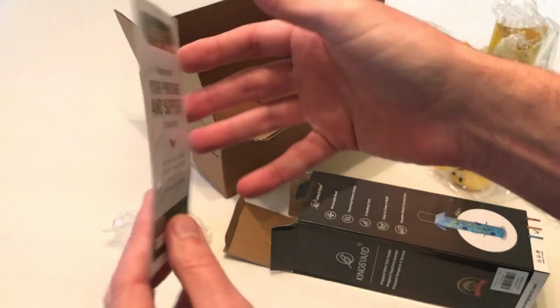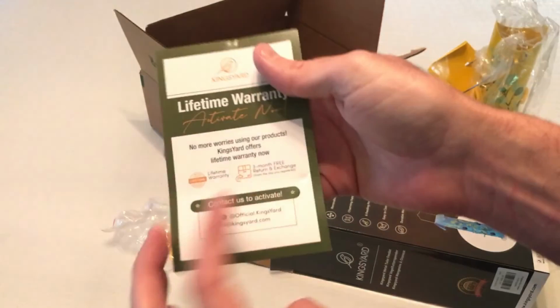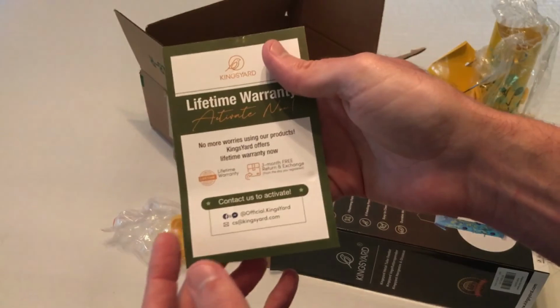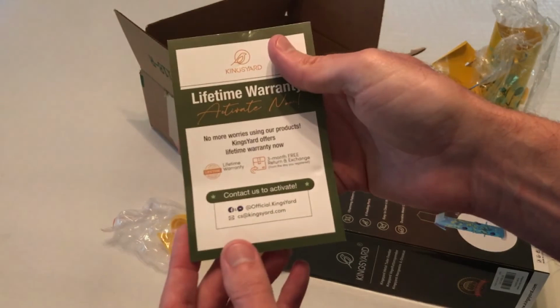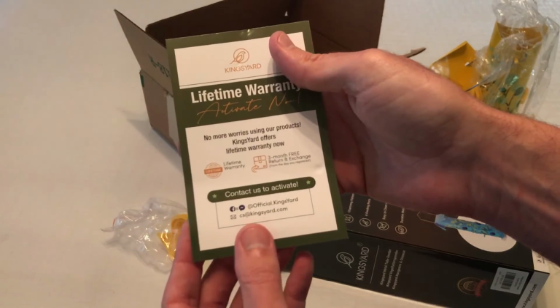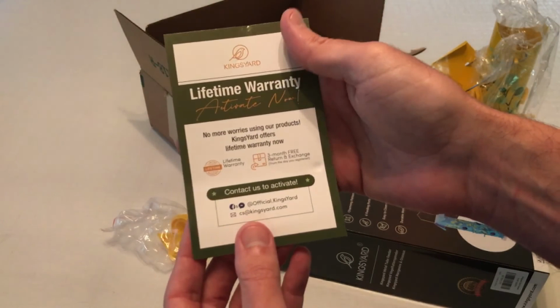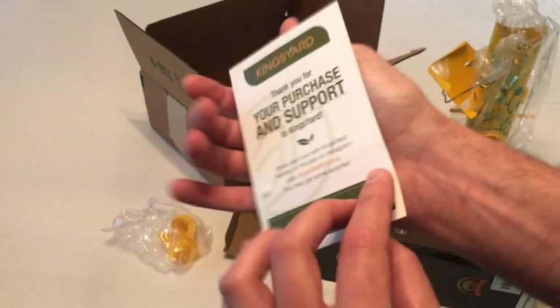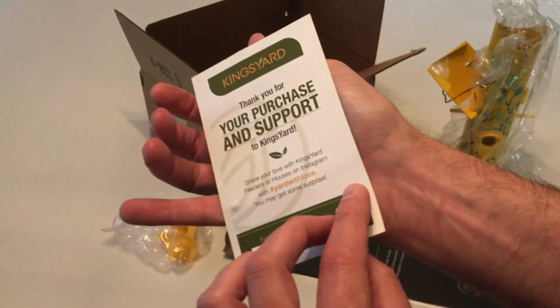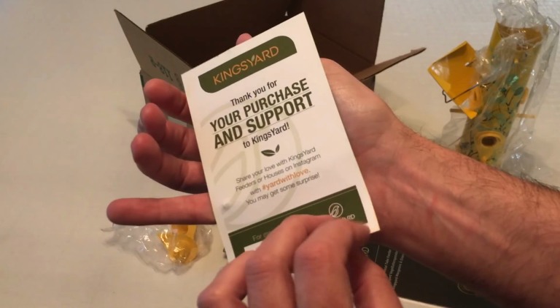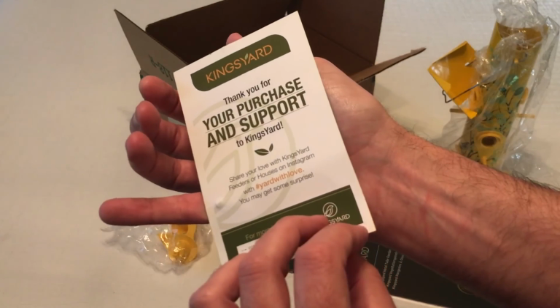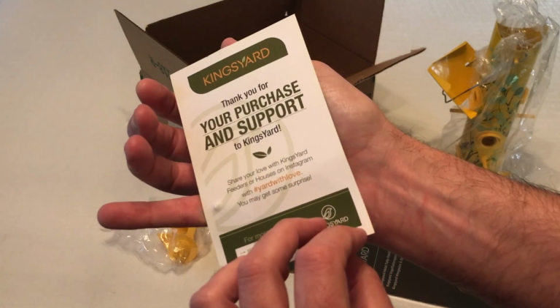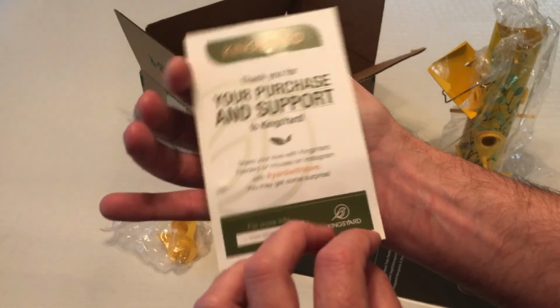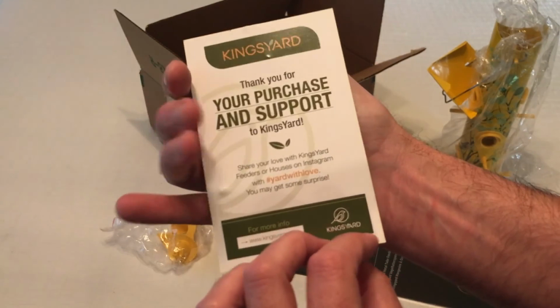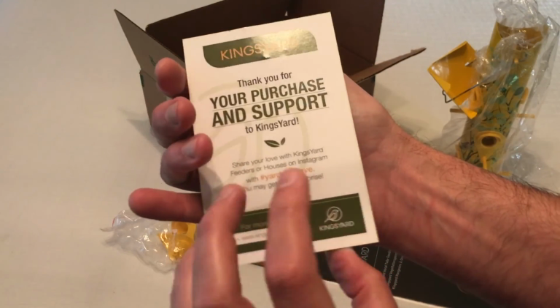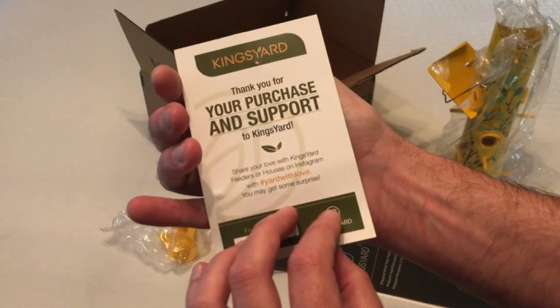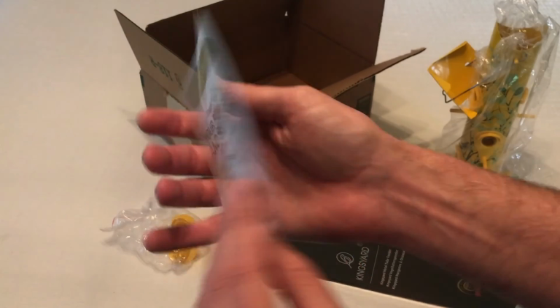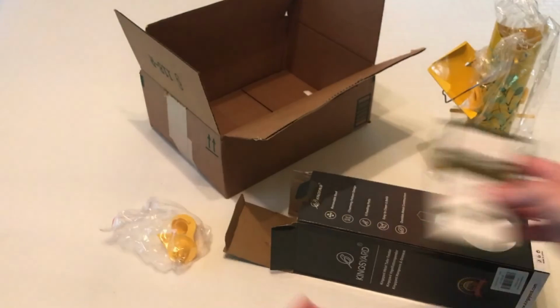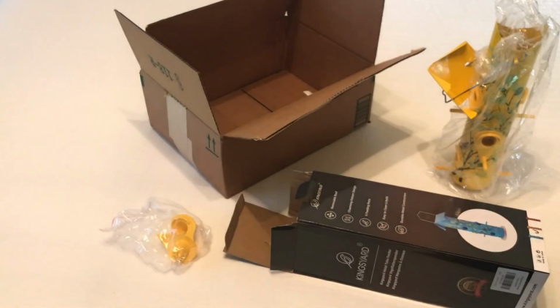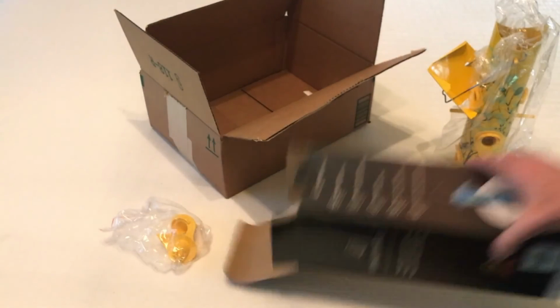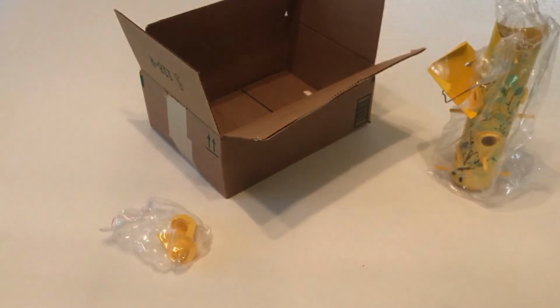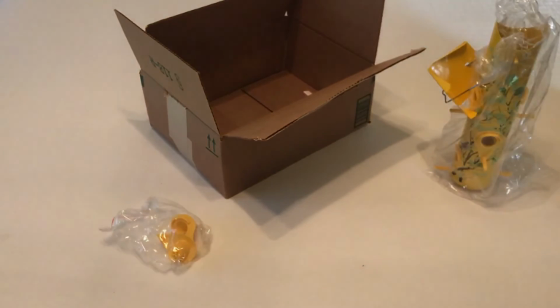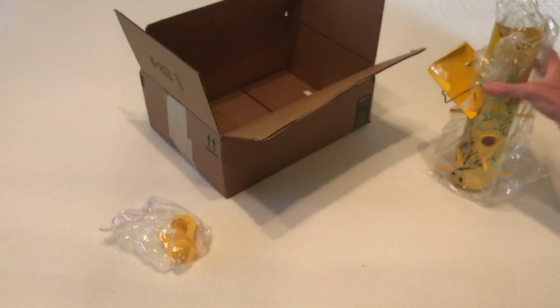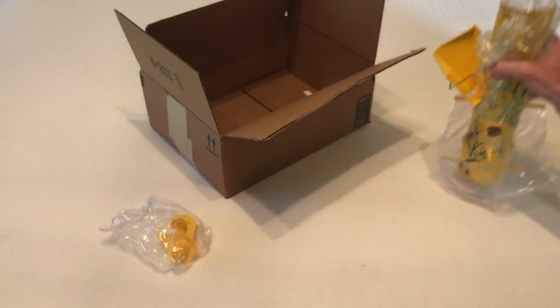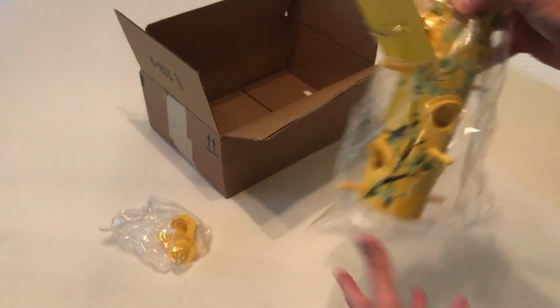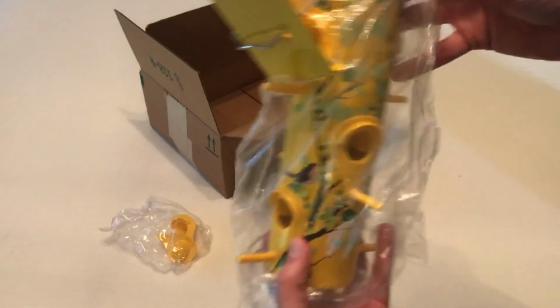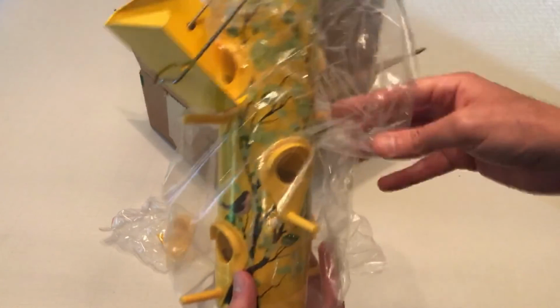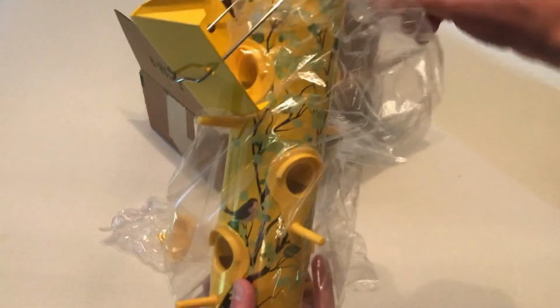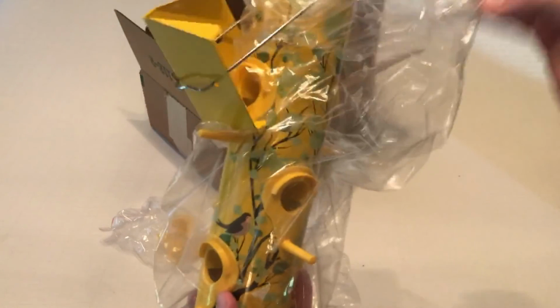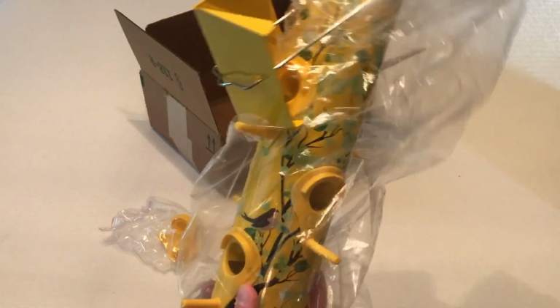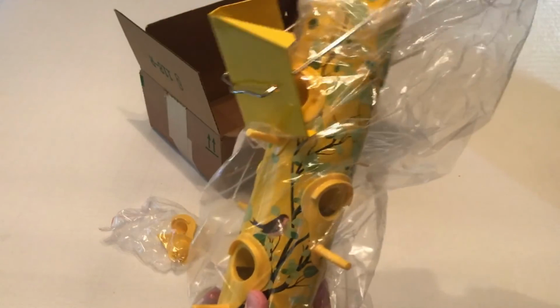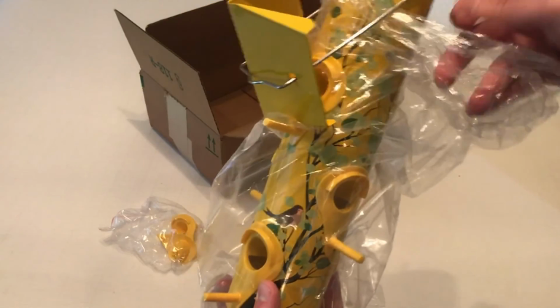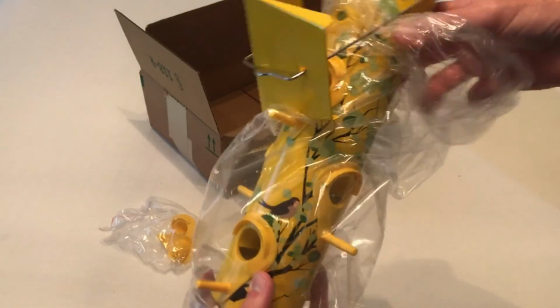There's a lifetime warranty card in here from the company. If you have any problems with it, contact them. Lifetime warranty — that's pretty nice for a bird feeder, especially one like this that's painted.